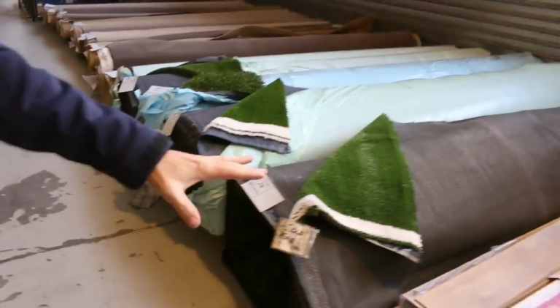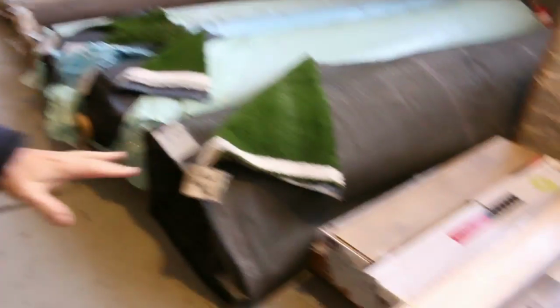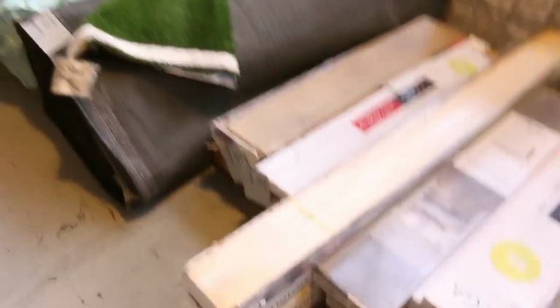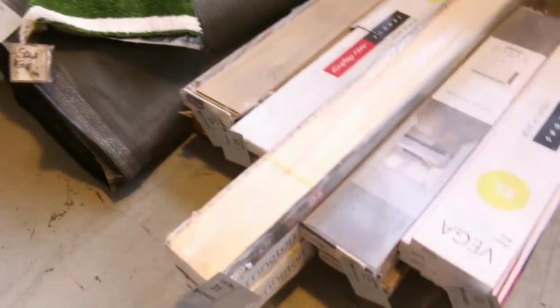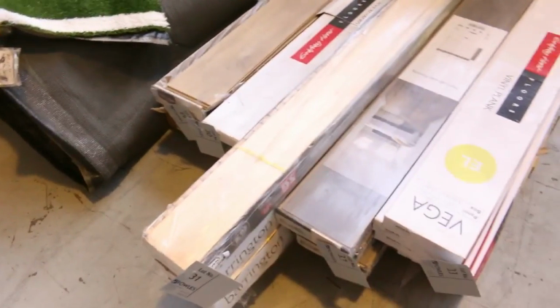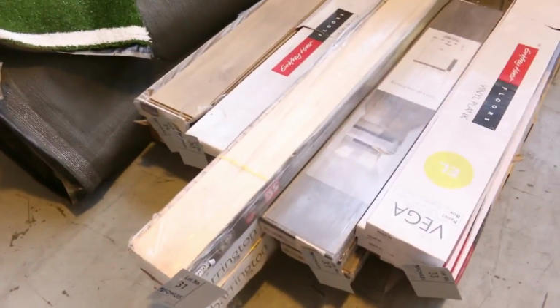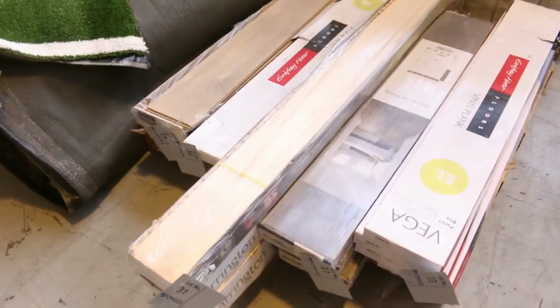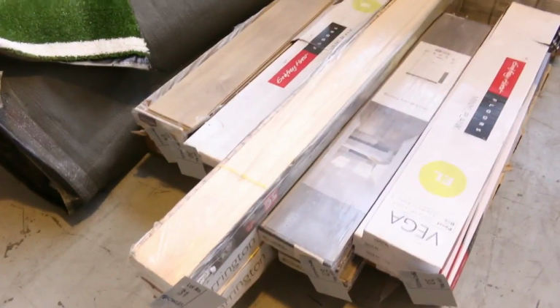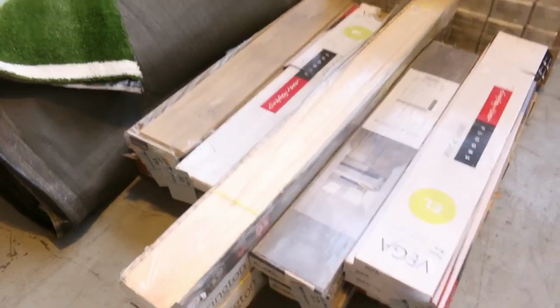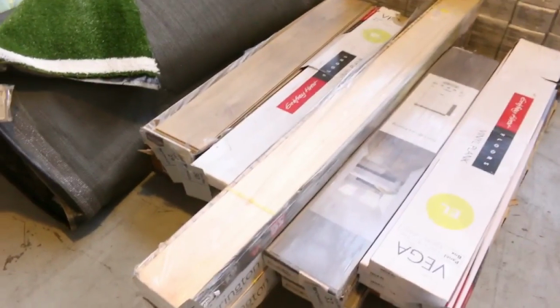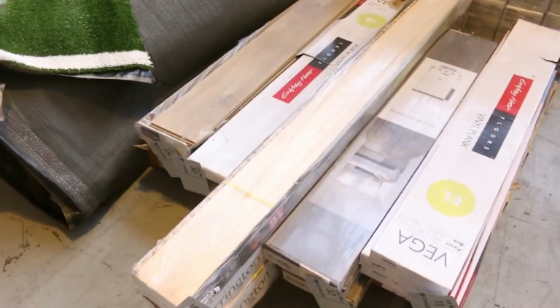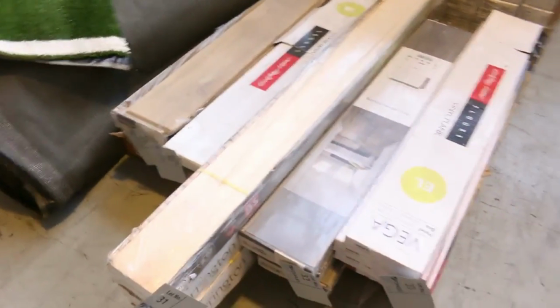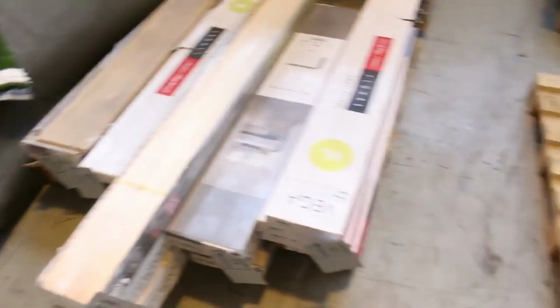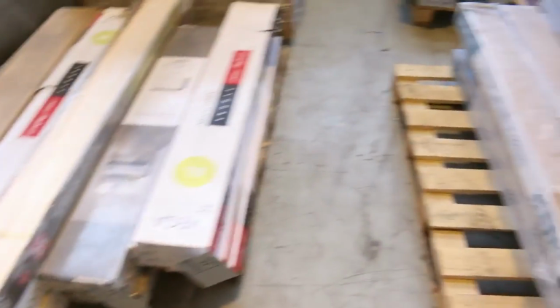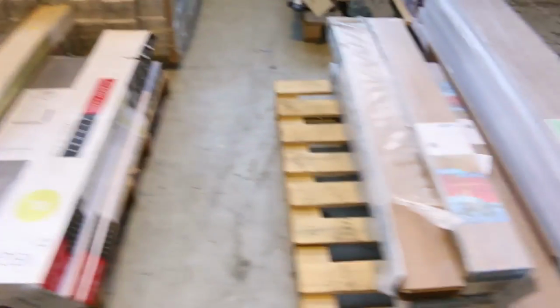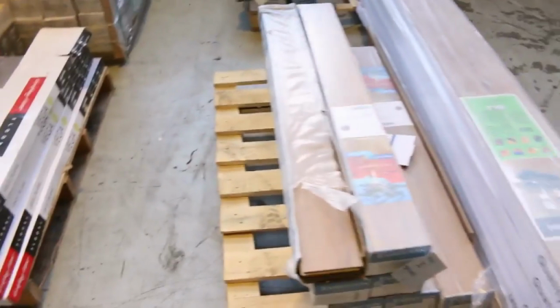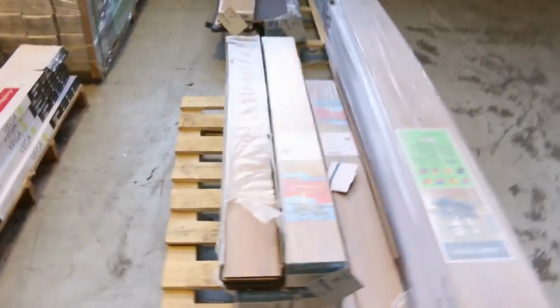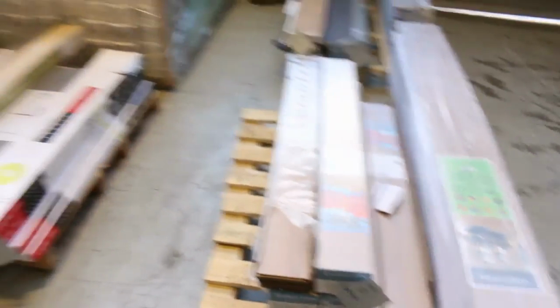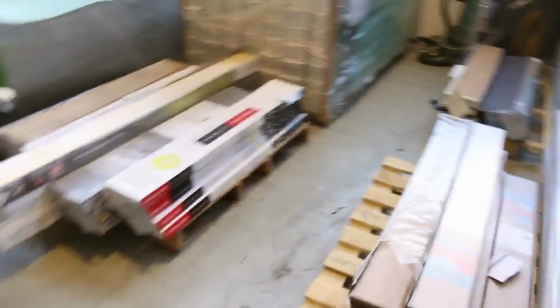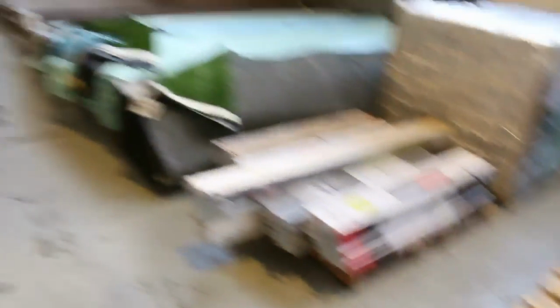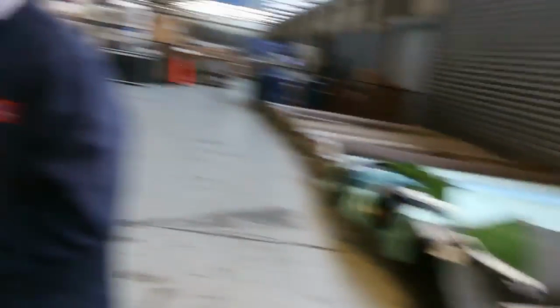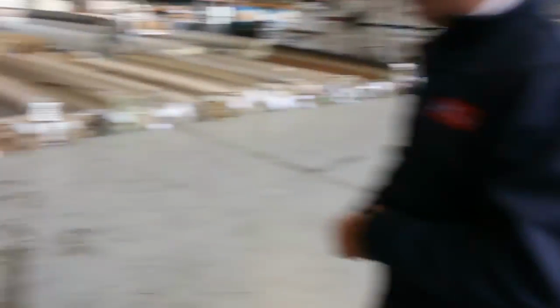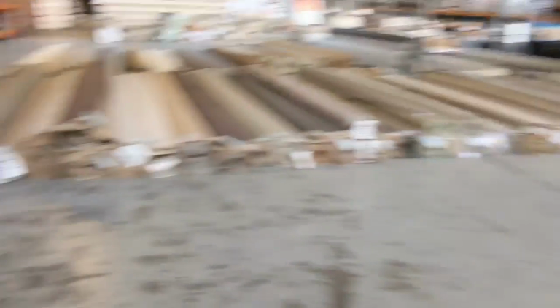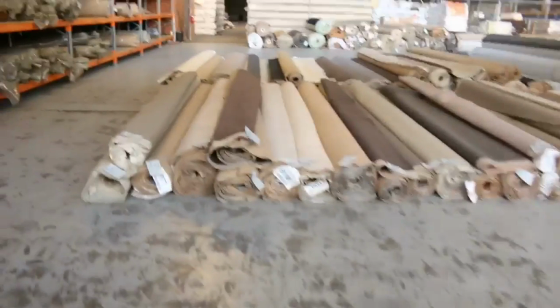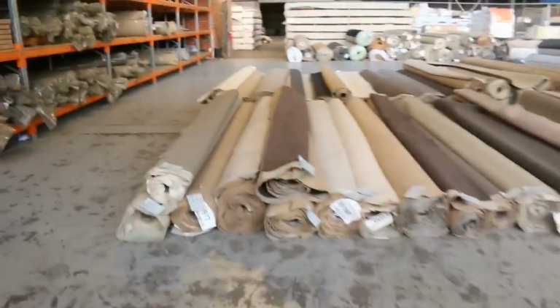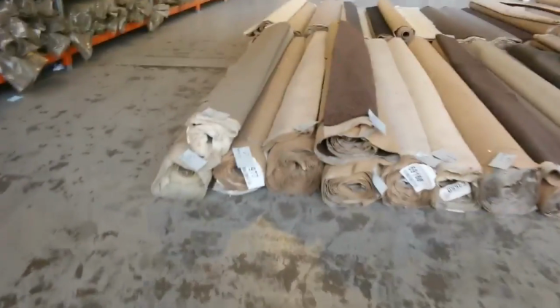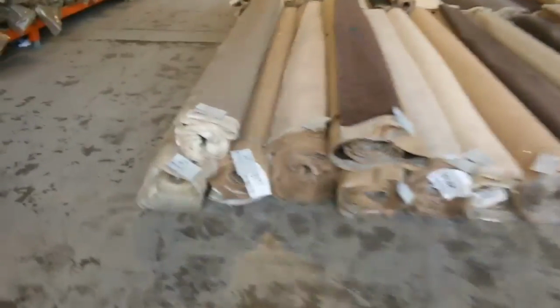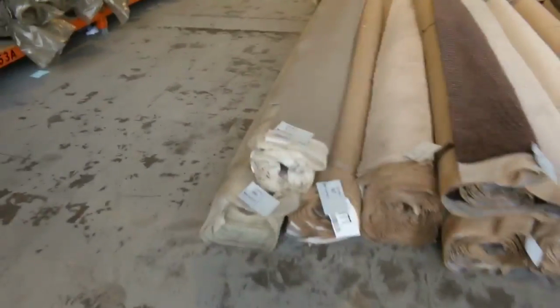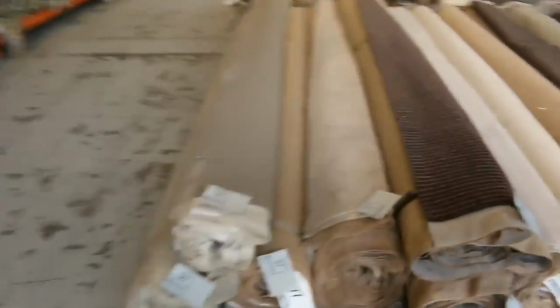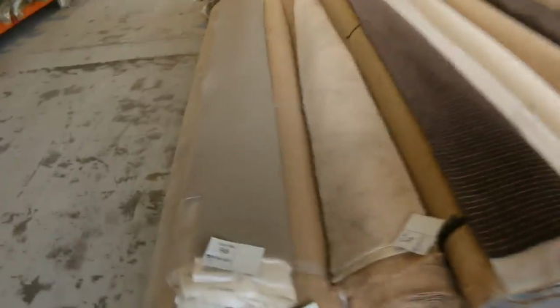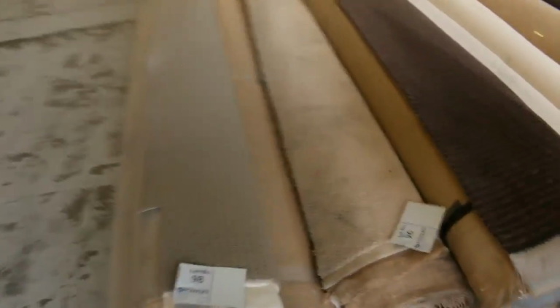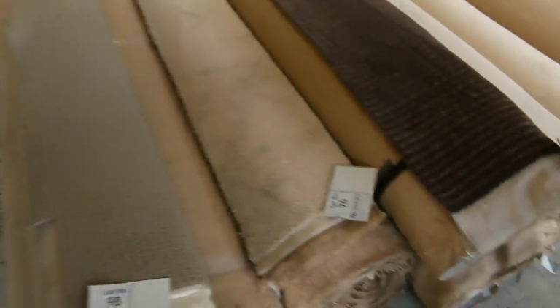We've got some nice smaller quantities here of floating floor — there's vinyl planks, some laminate and some engineered floor. We're clearing that out from as low as $10 a square metre also, so great buying on the floating floor.